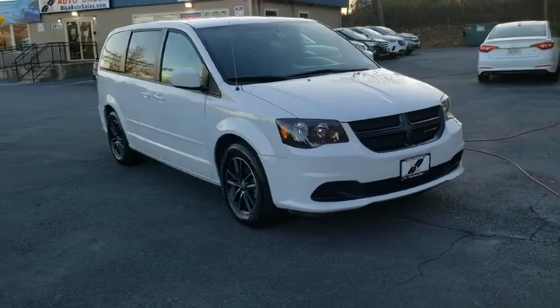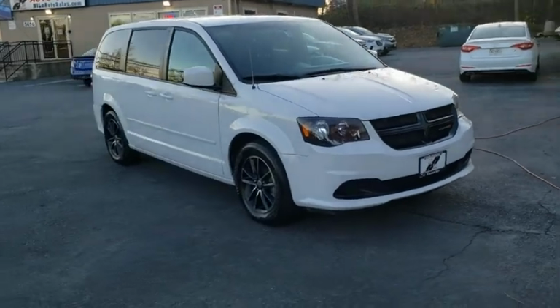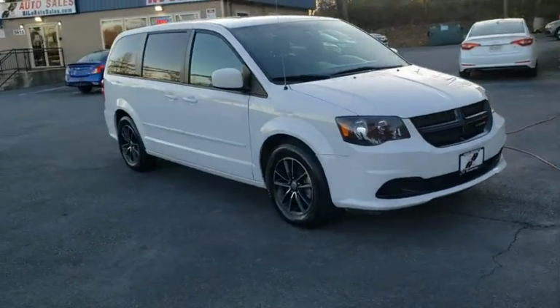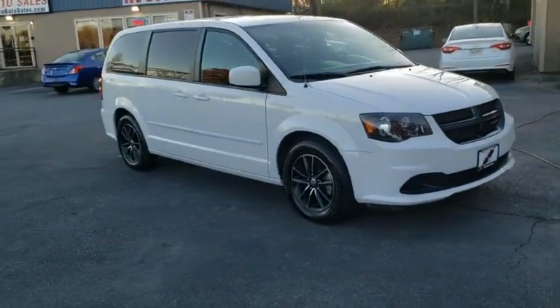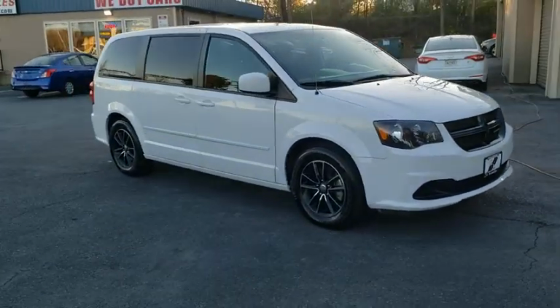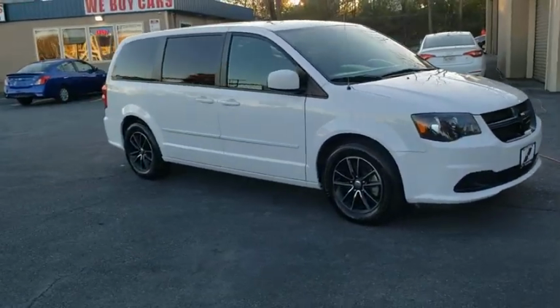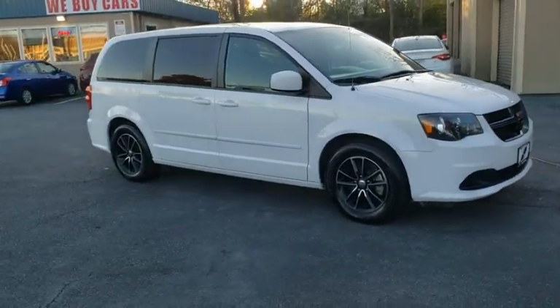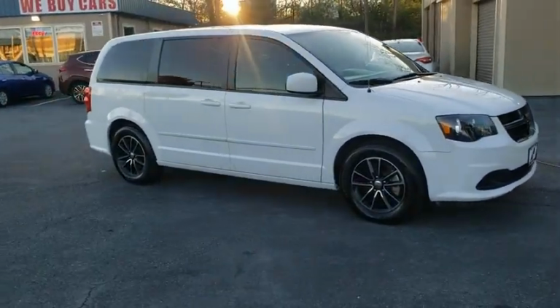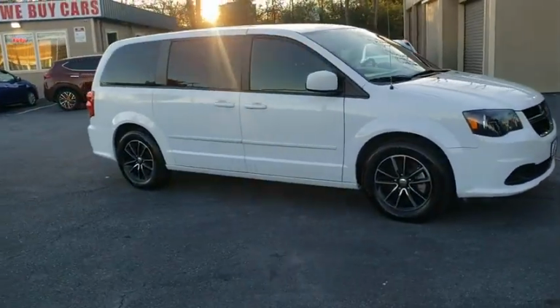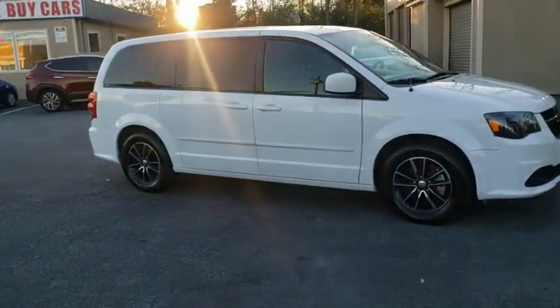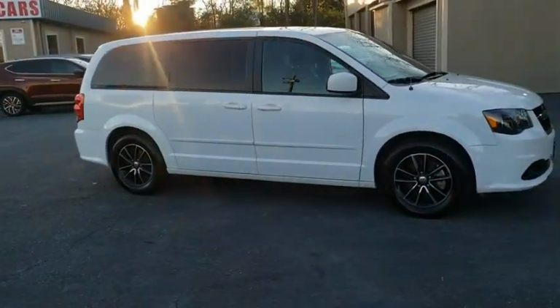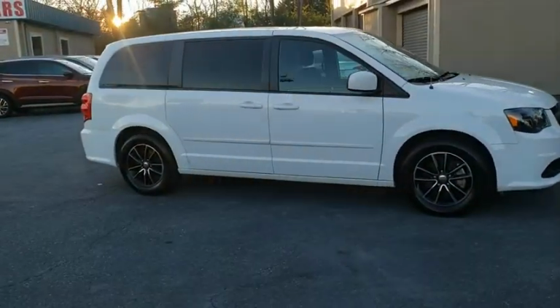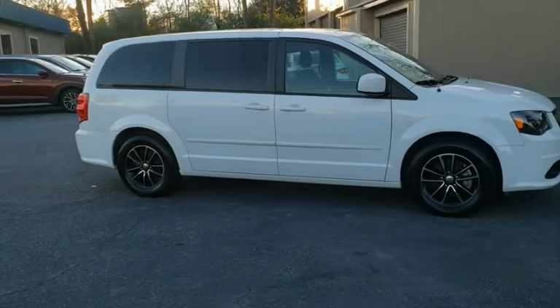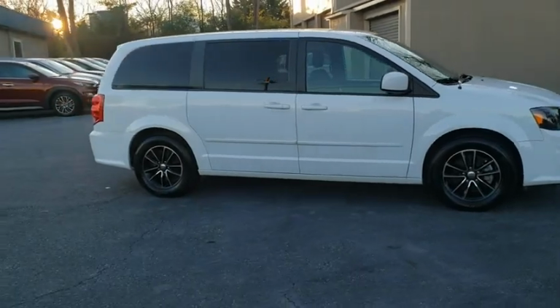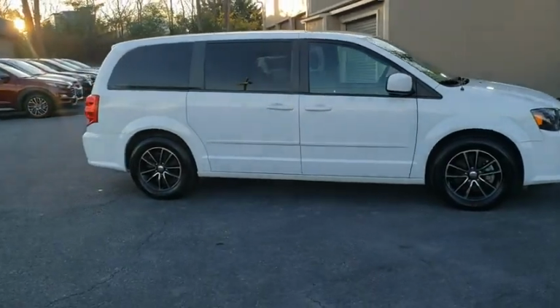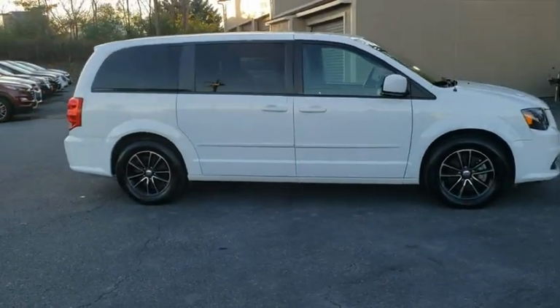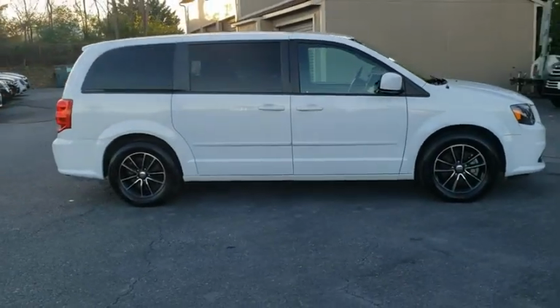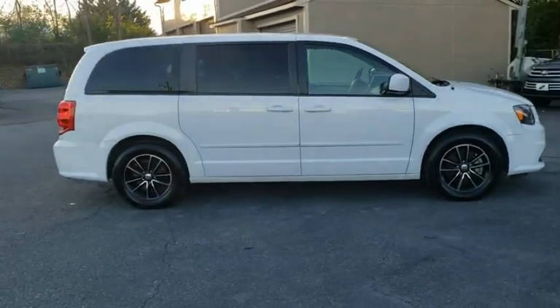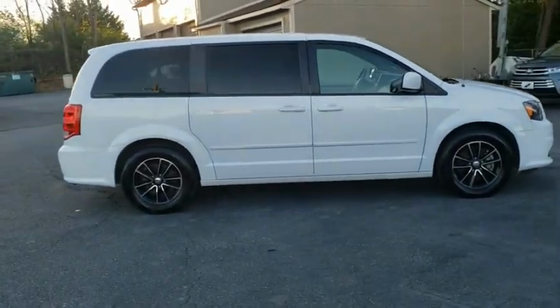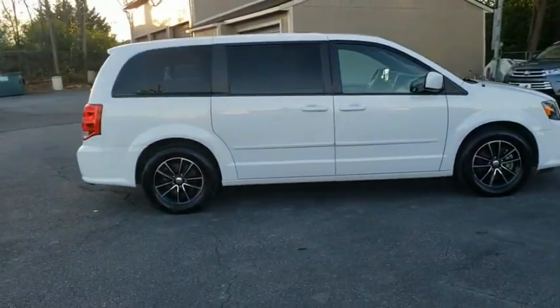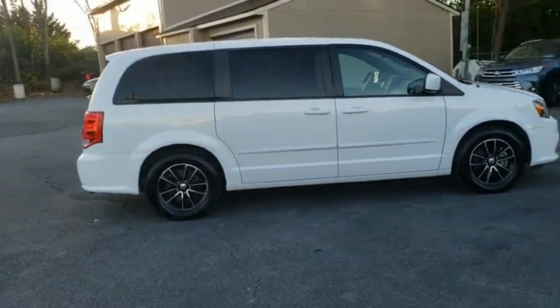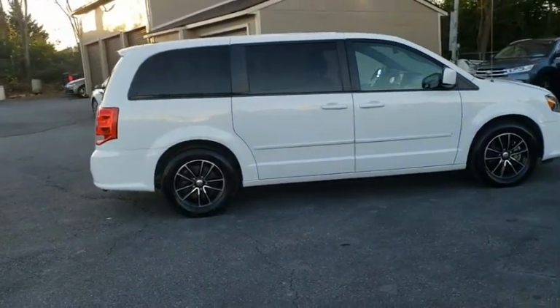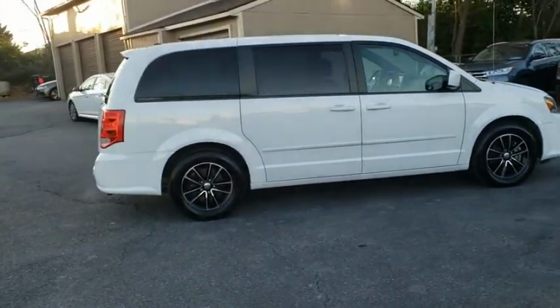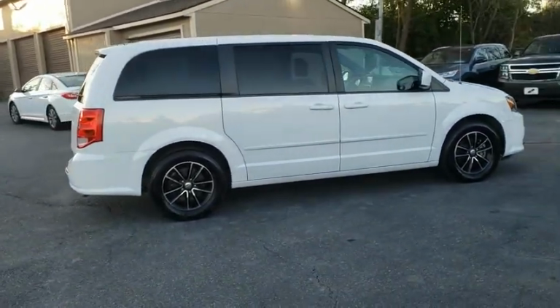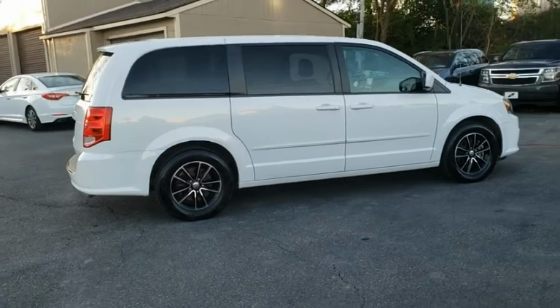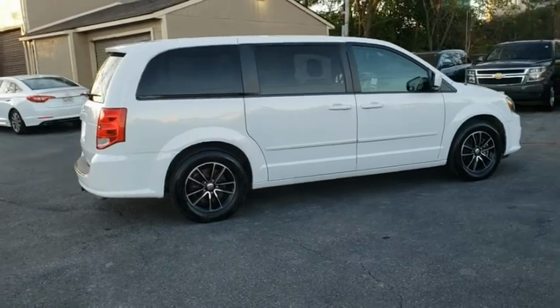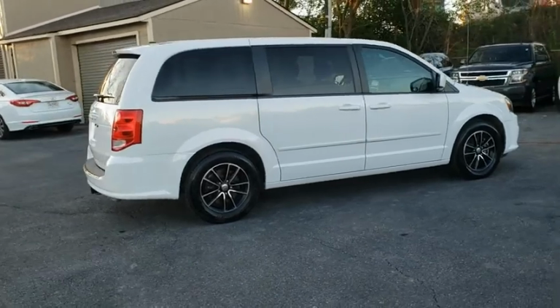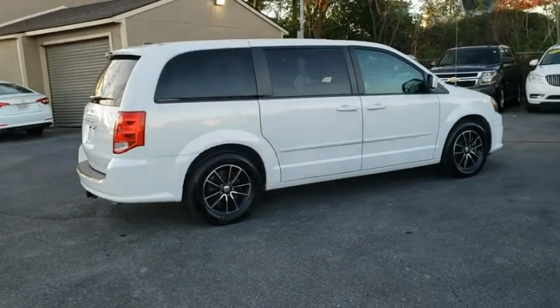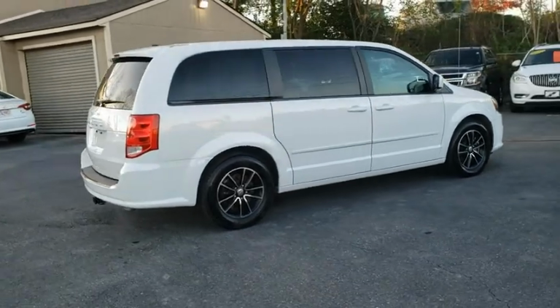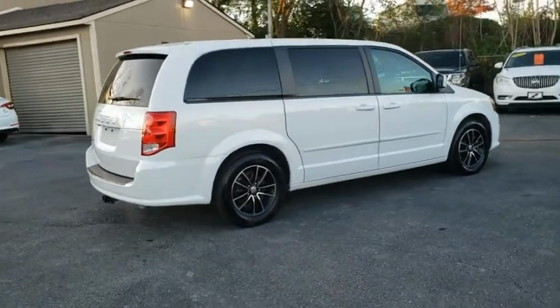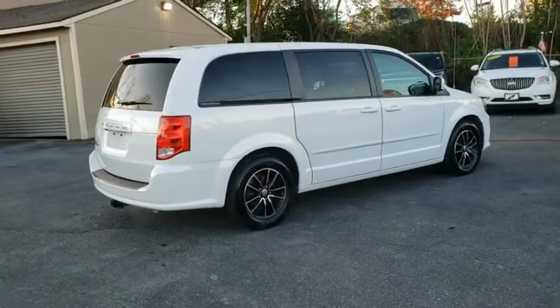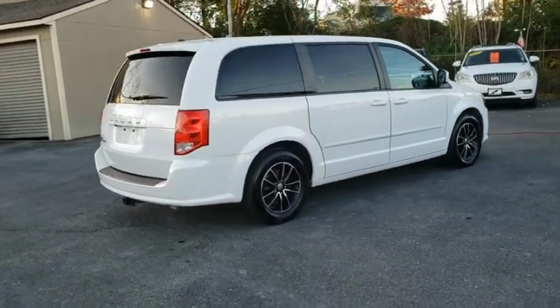Its vast interior is widely praised, with an innovative seating arrangement, versatile cargo storage, and enough entertainment features to keep the kids entertained on road trips. This vehicle has less than 55,000 miles.